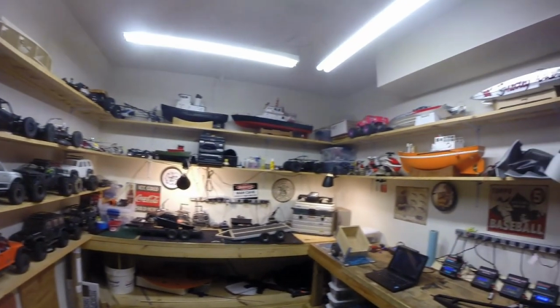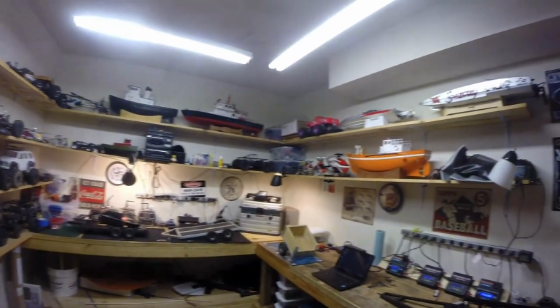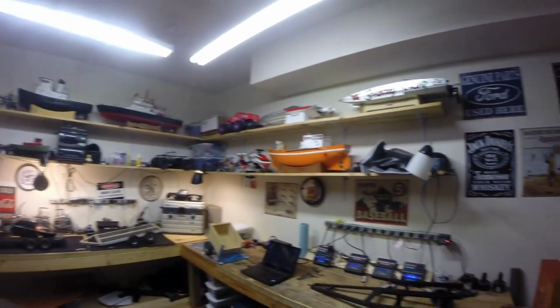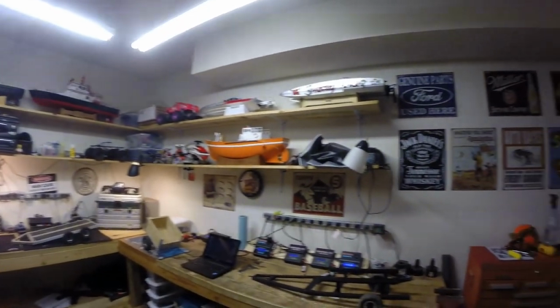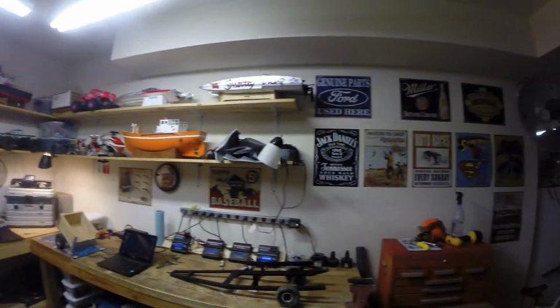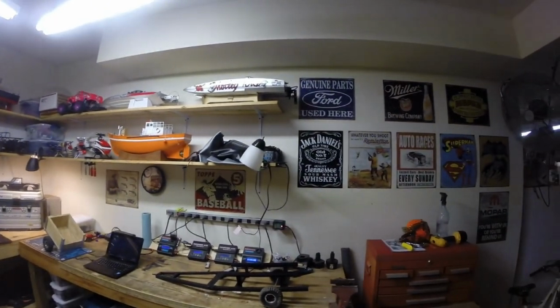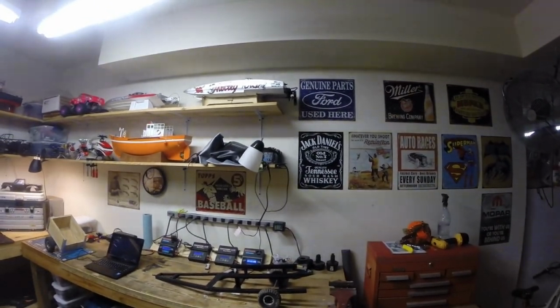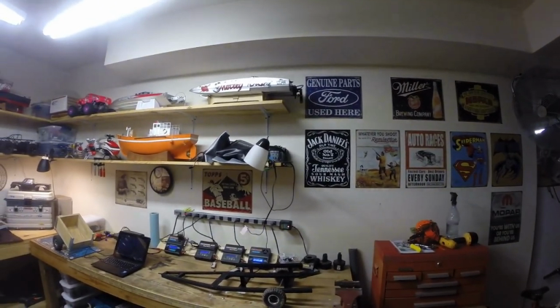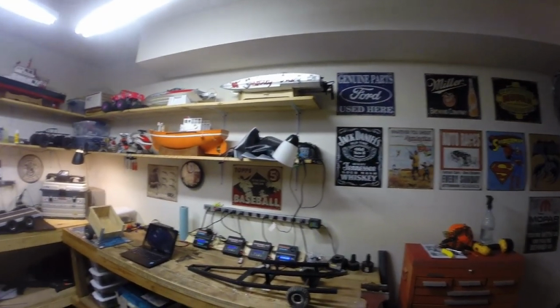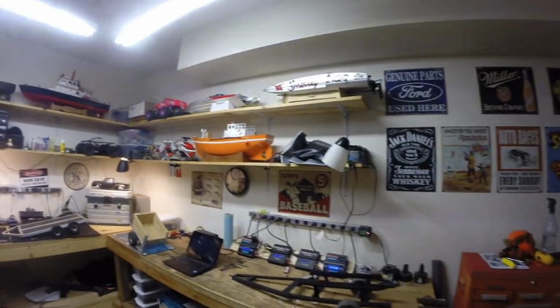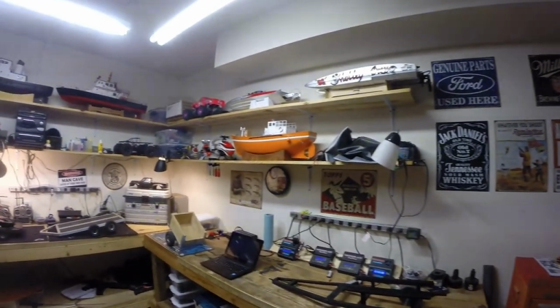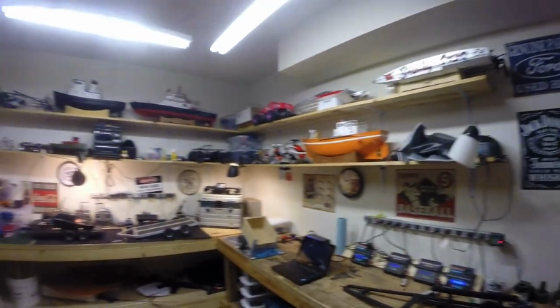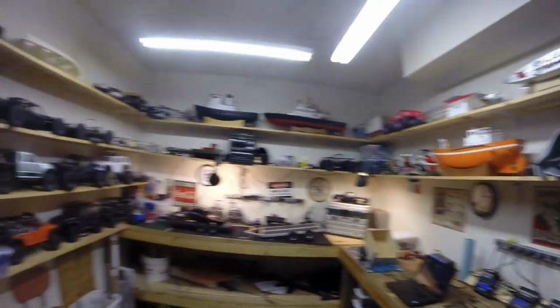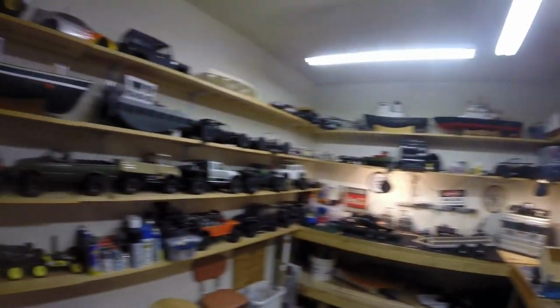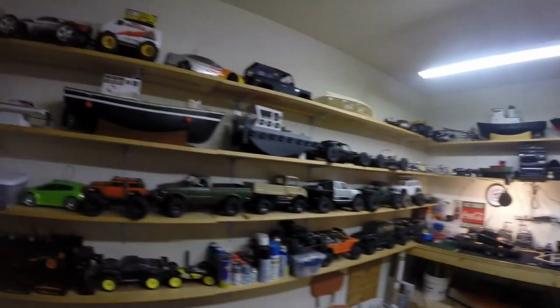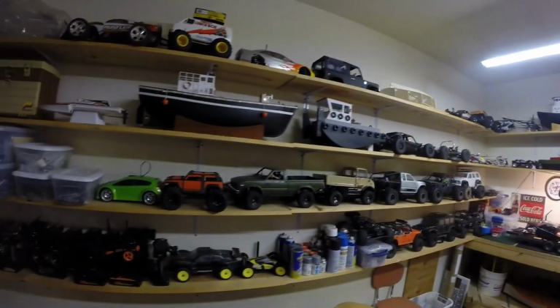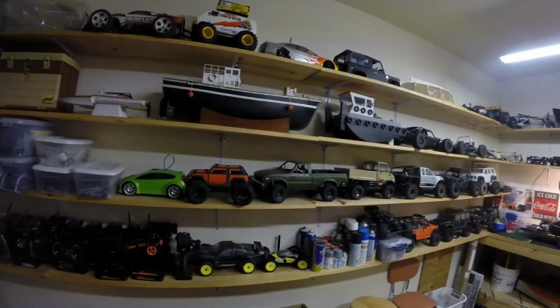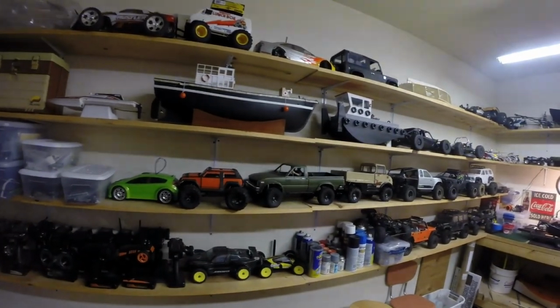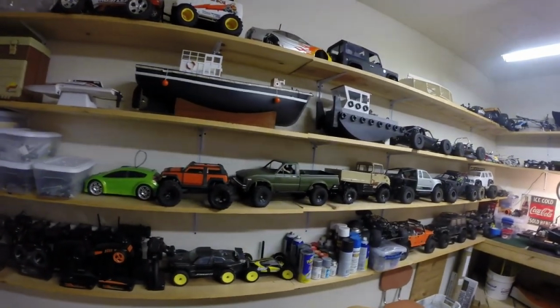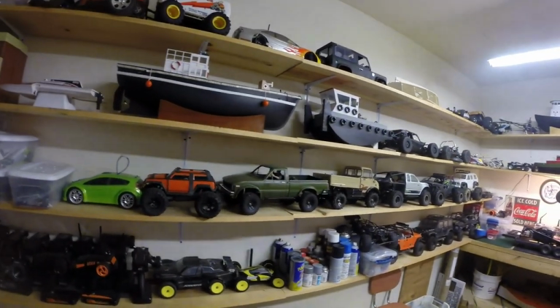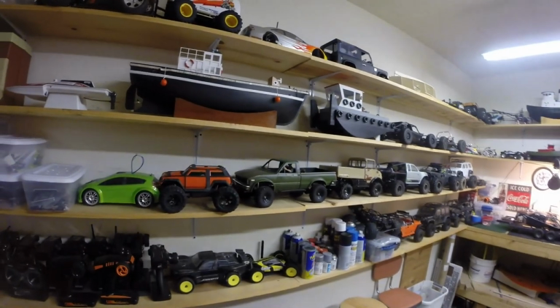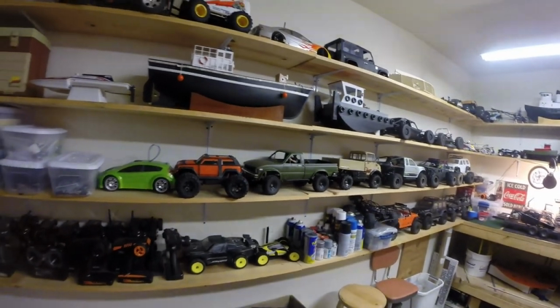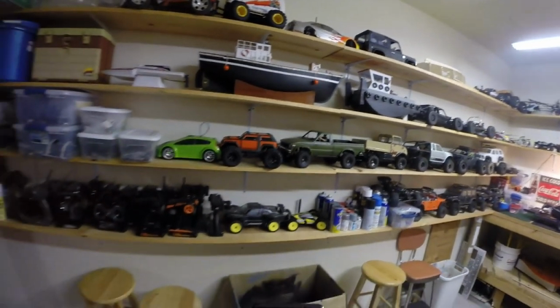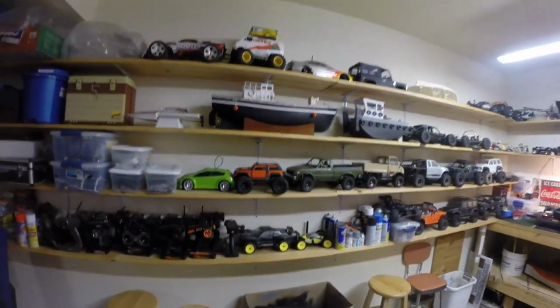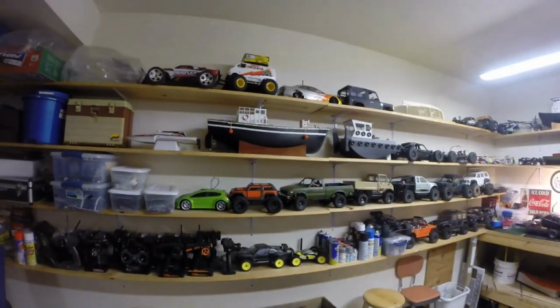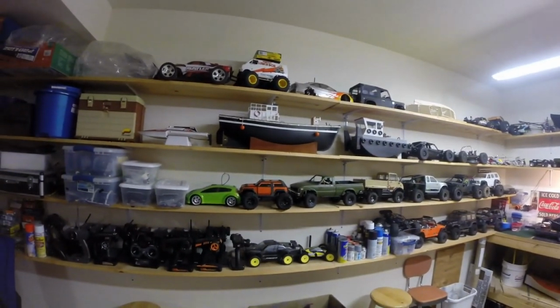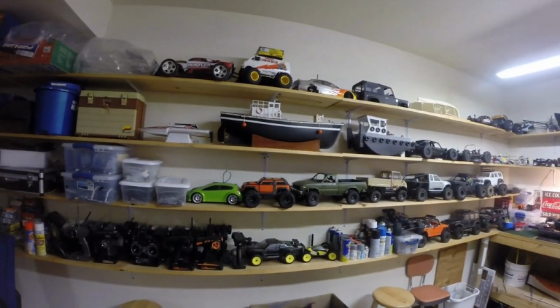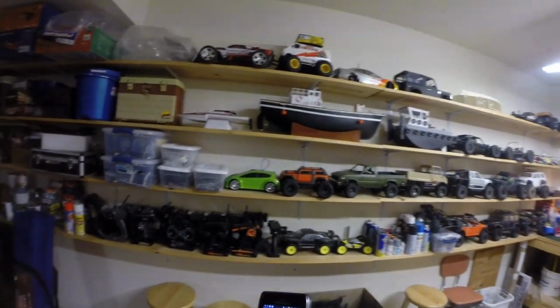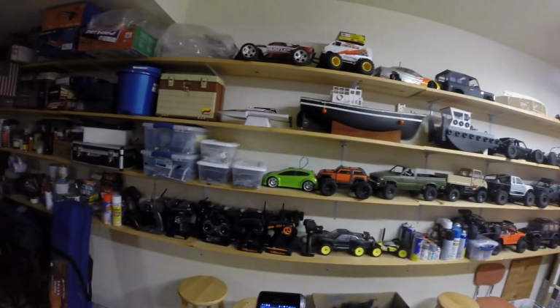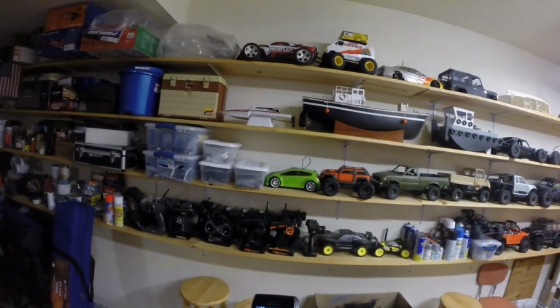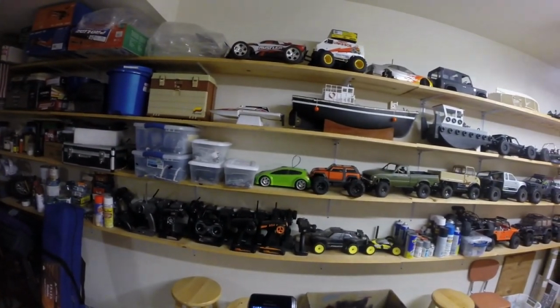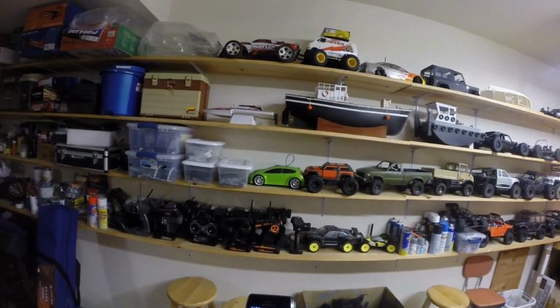All right folks, it's been about a year and a half since we've shown you the collection. There have been quite a few changes since the last time, so we'll just kind of go through each ride one at a time.